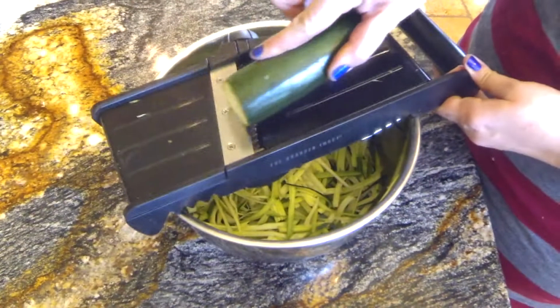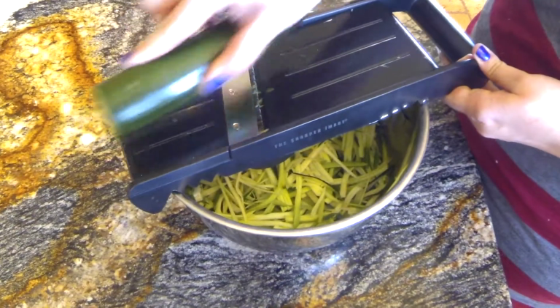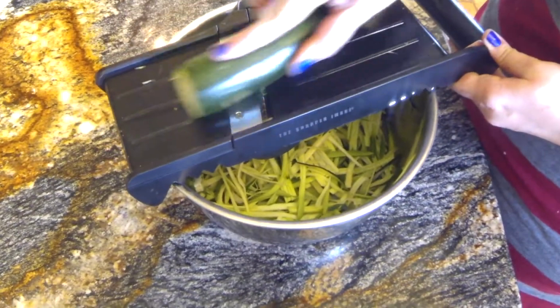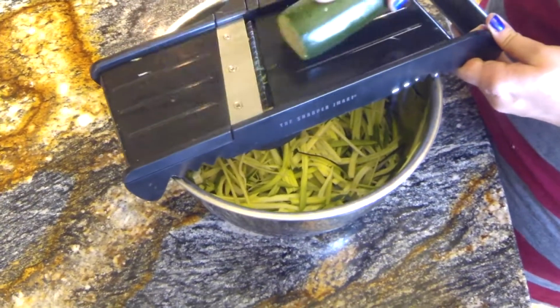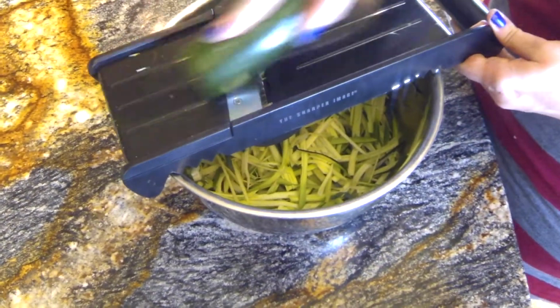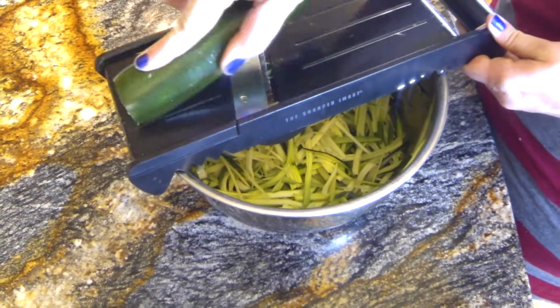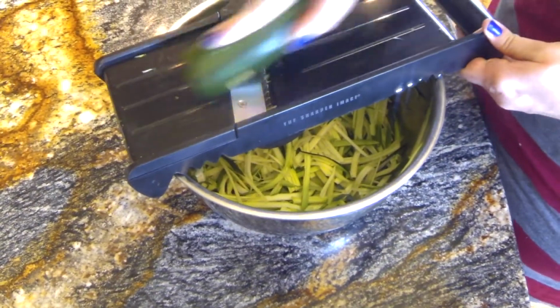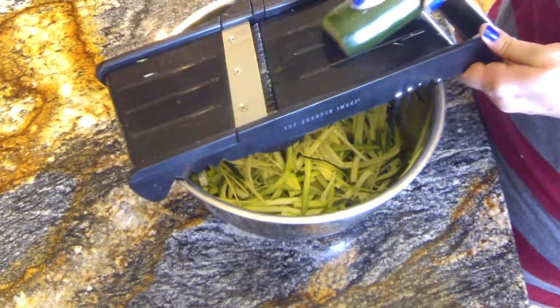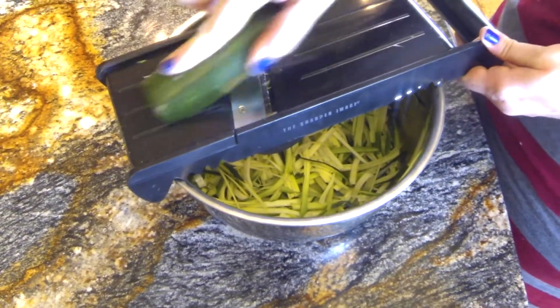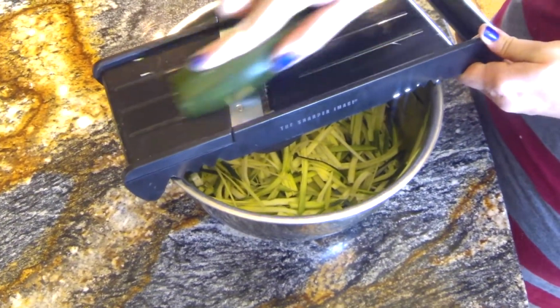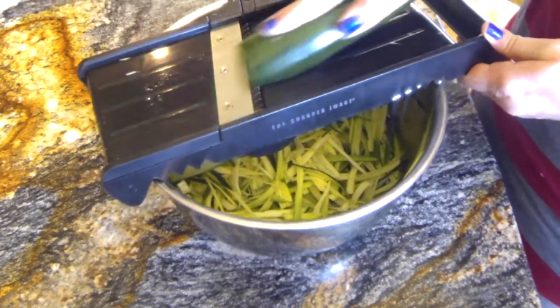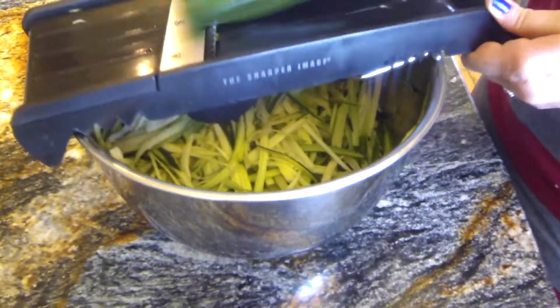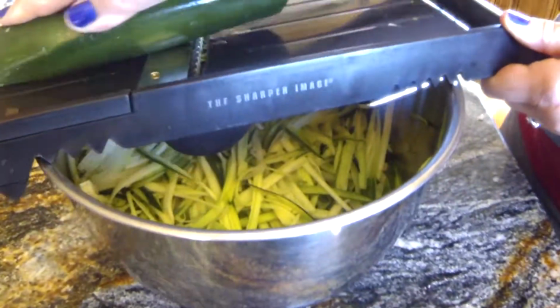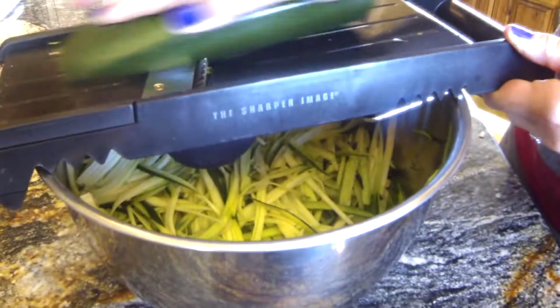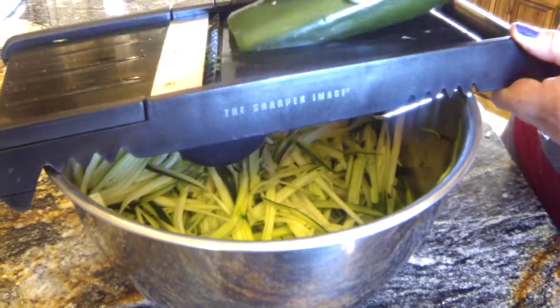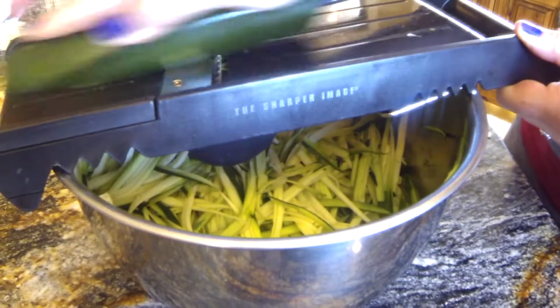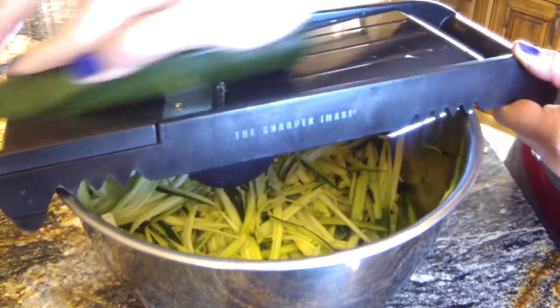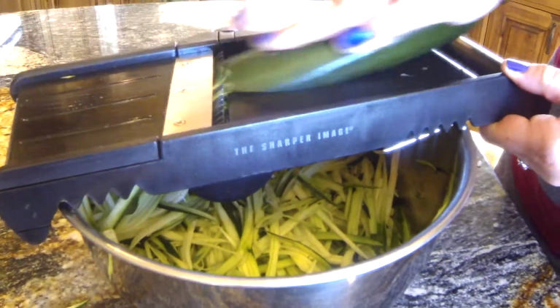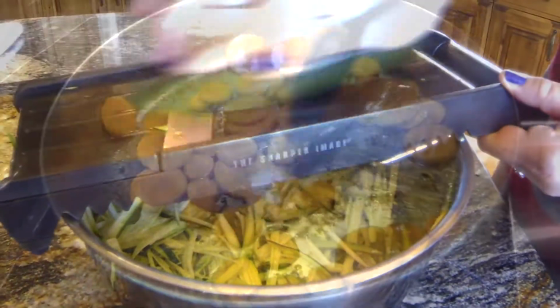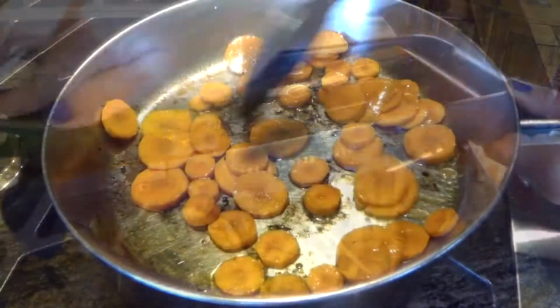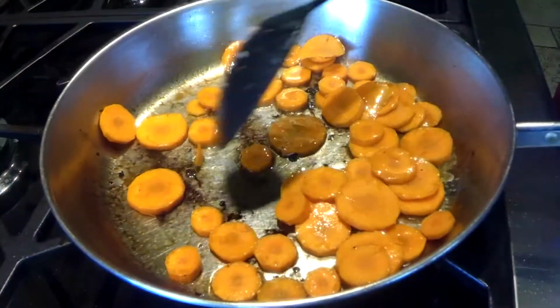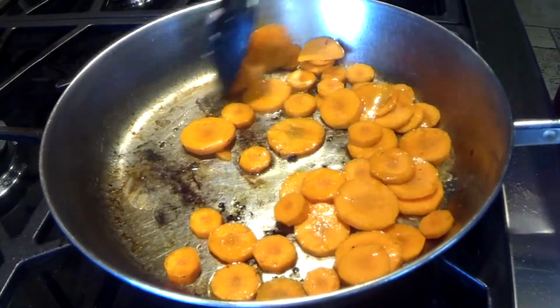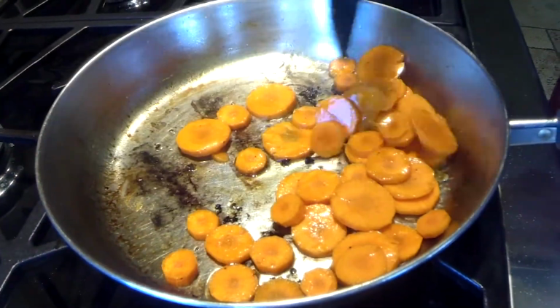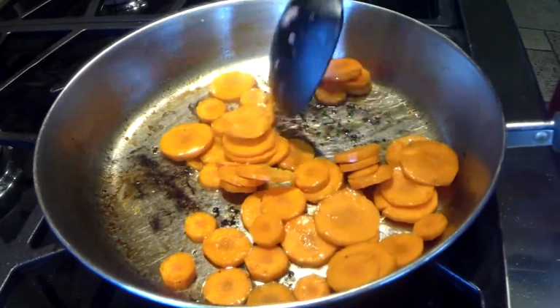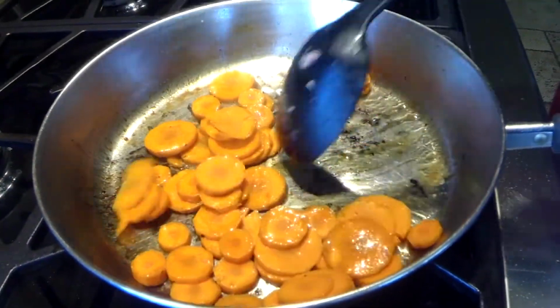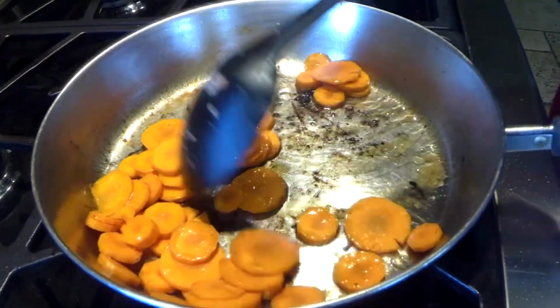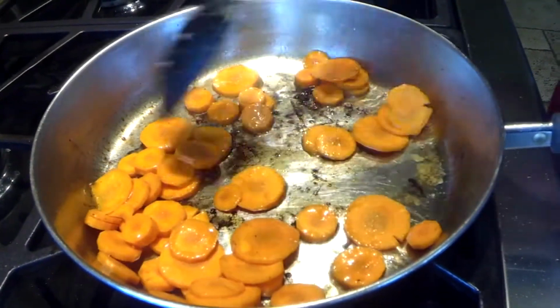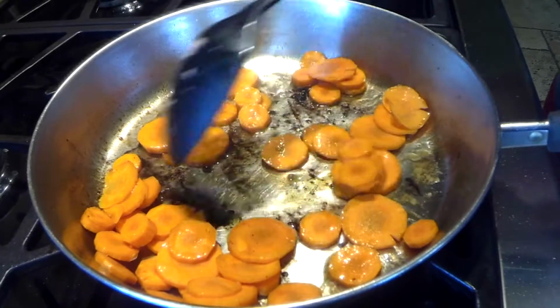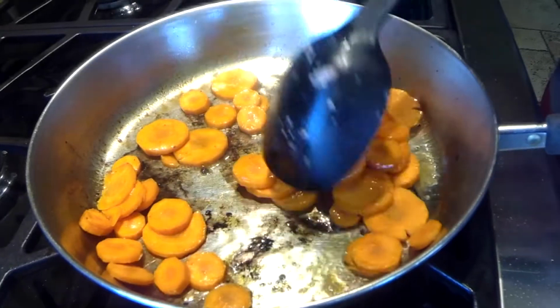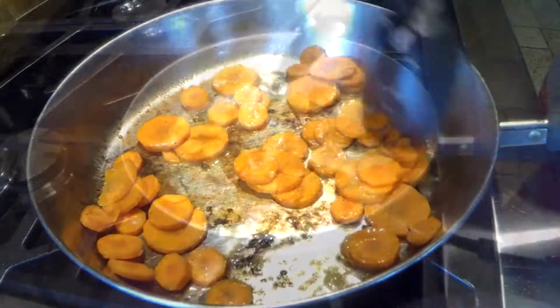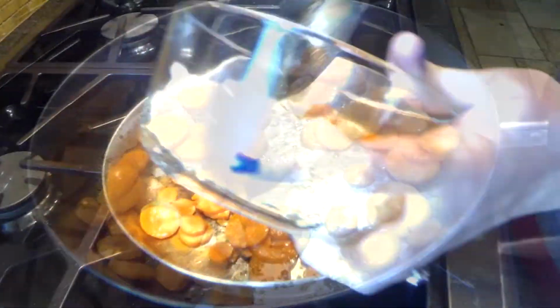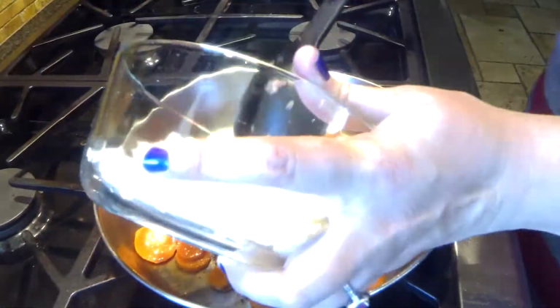Today we're making zoodles with meat sauce. Make the zoodles using a mandolin slicer to turn your zucchini into noodles. Be careful, the blades are sharp. To sneak some extra veggies, we used carrots and onions.